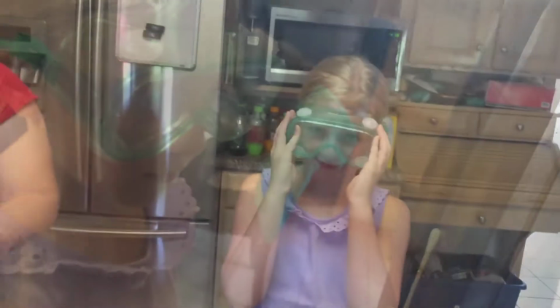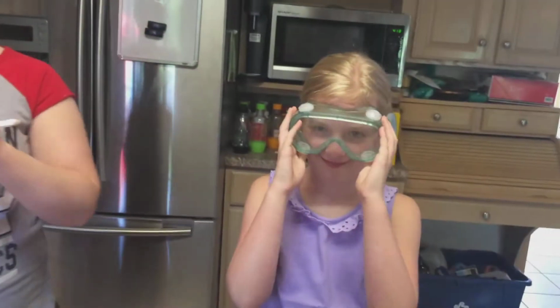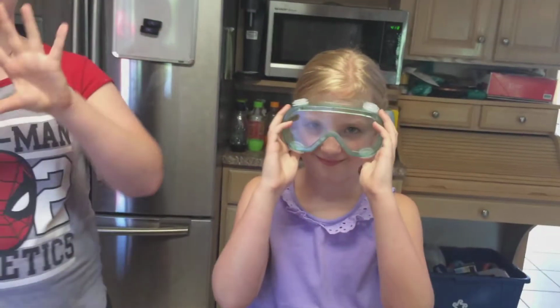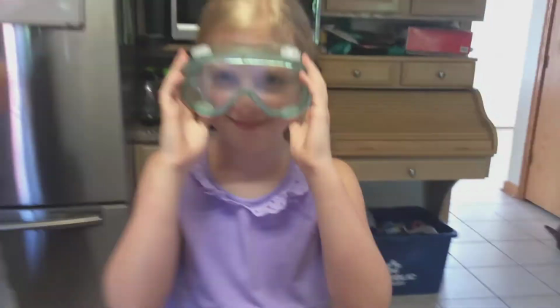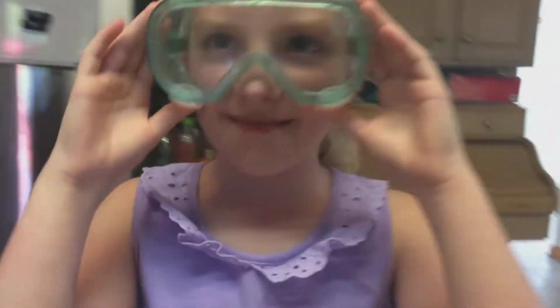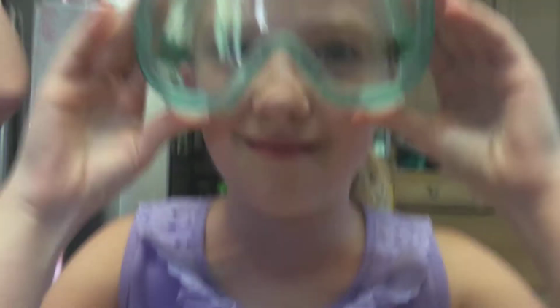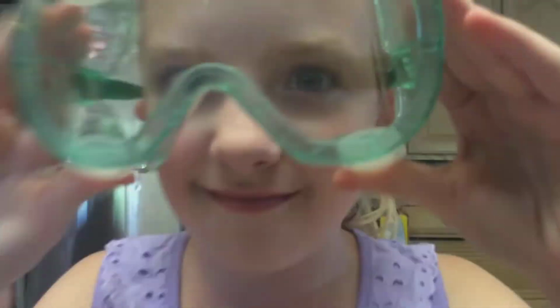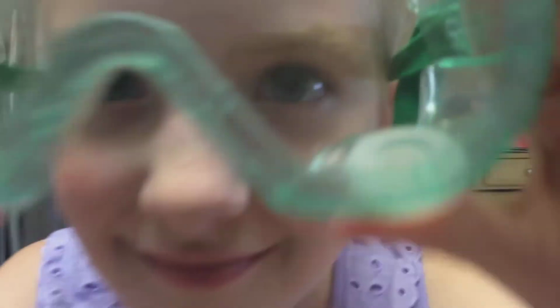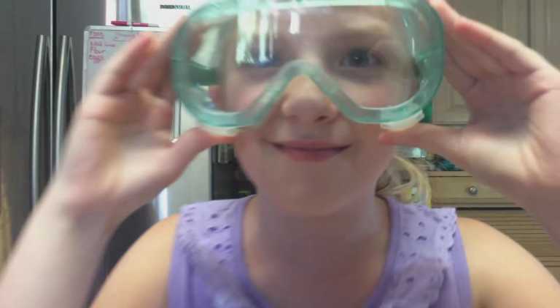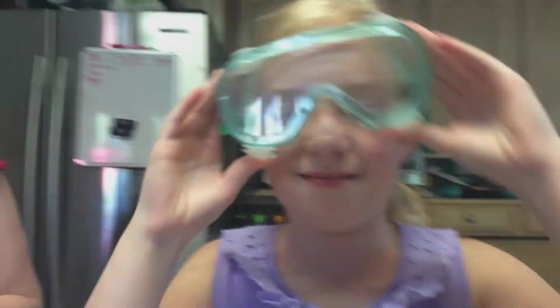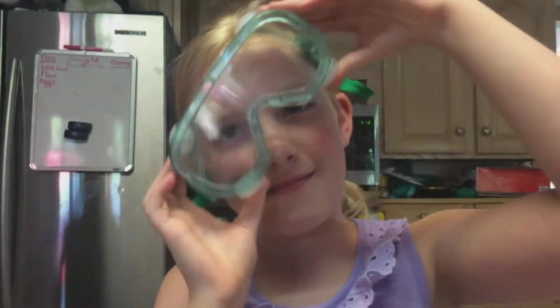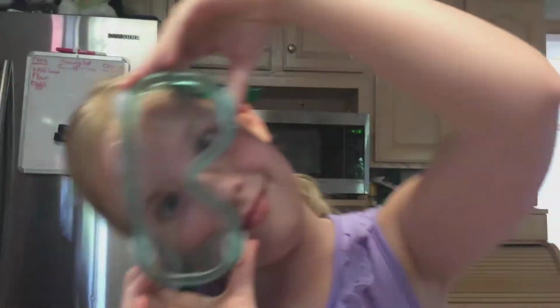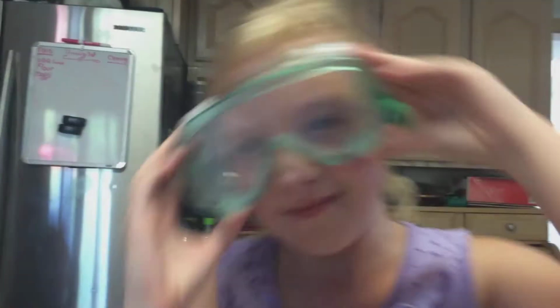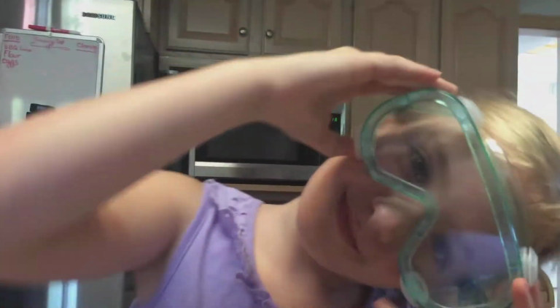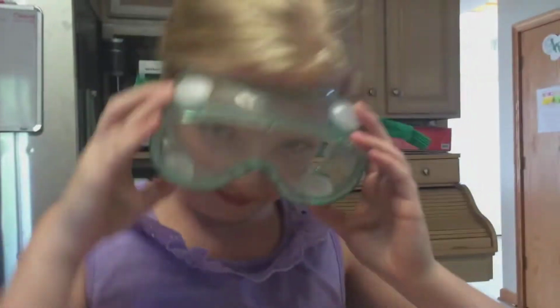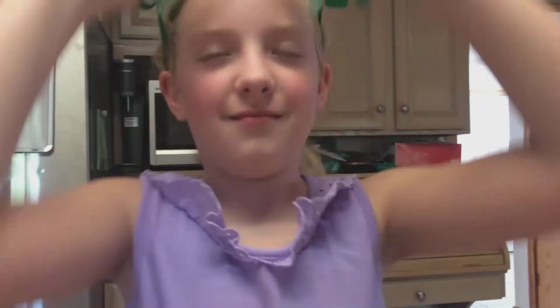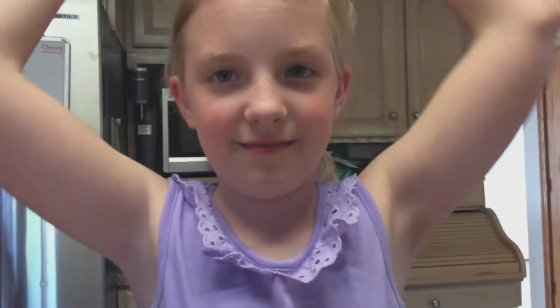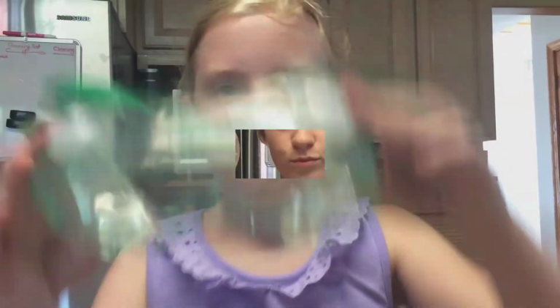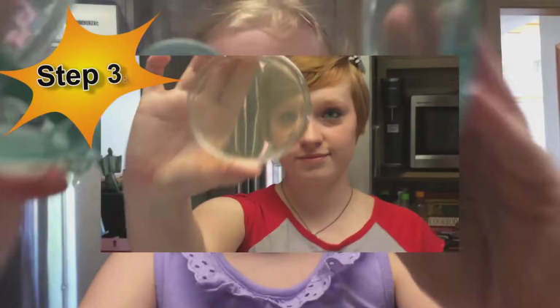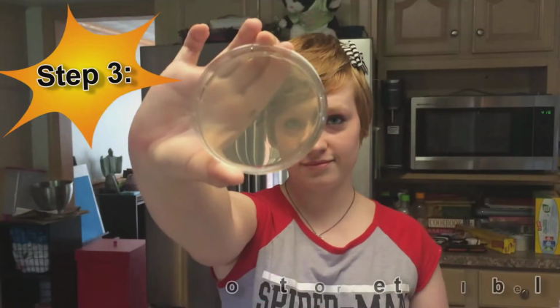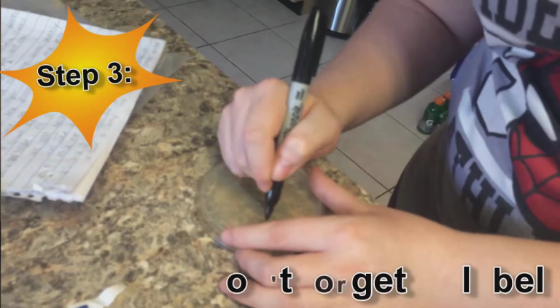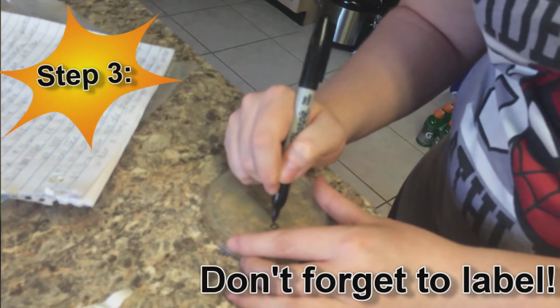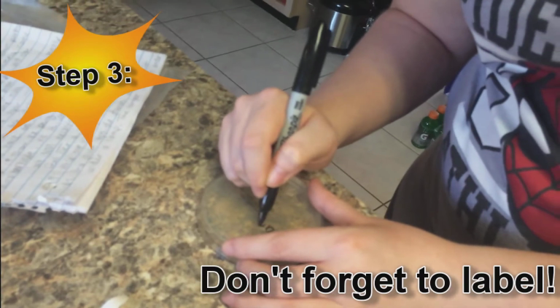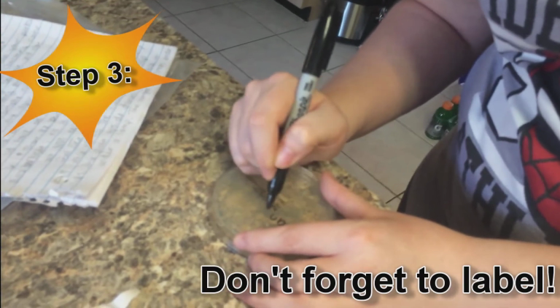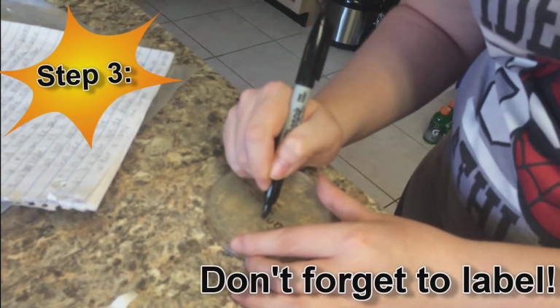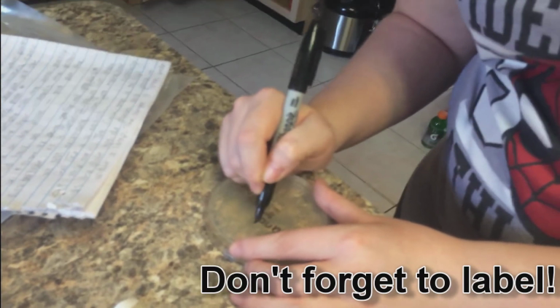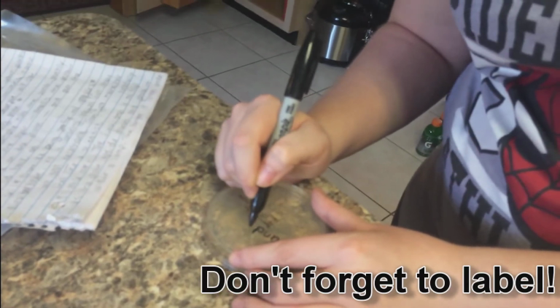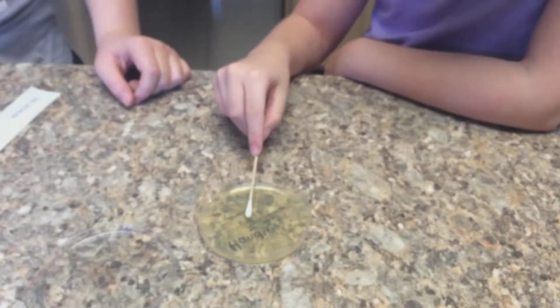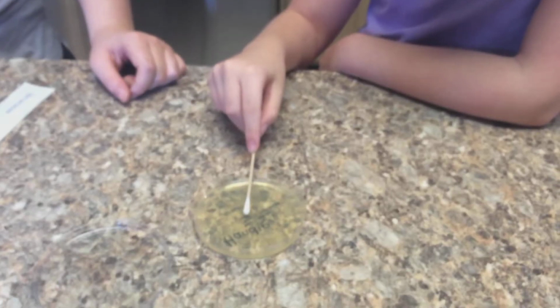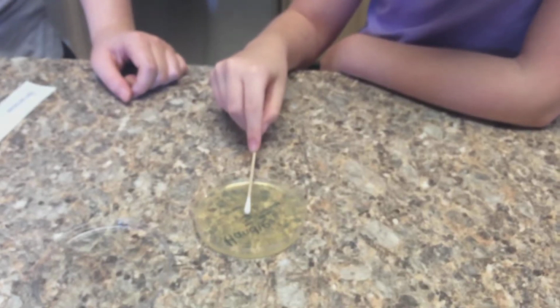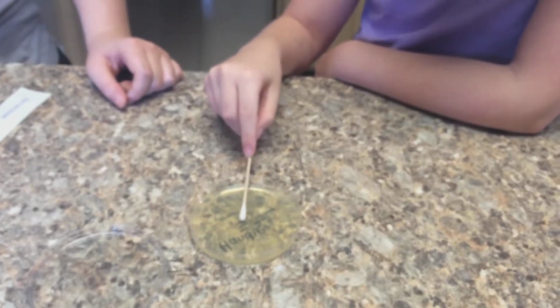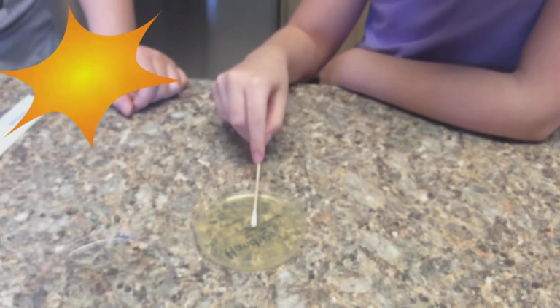KK is wearing goggles throughout this experiment, but they are not necessary — they just make her feel like a scientist. Make sure to label your plates so that you know where the bacteria came from. This is very important so you don't mix them up.